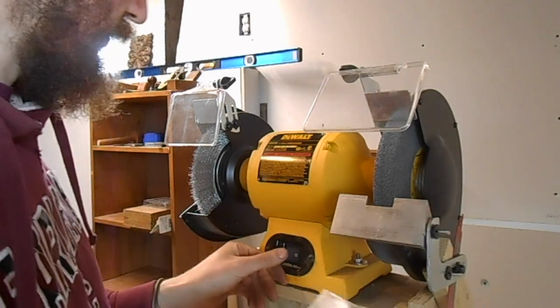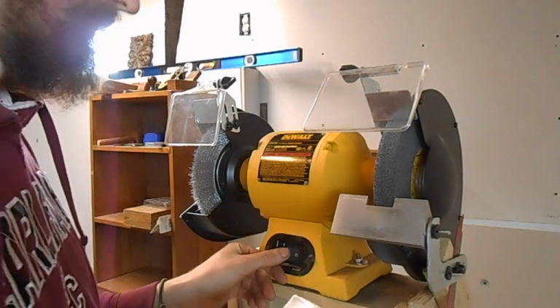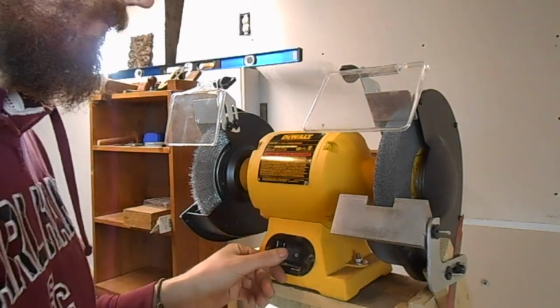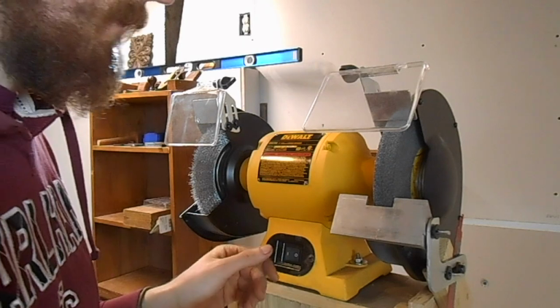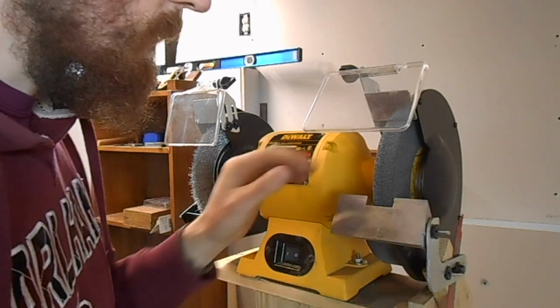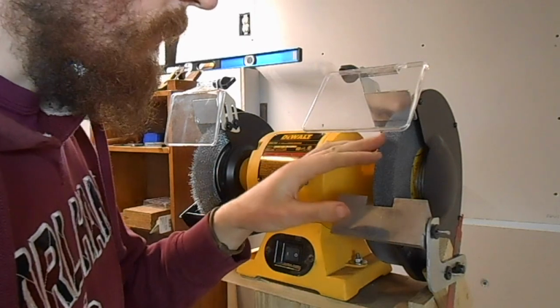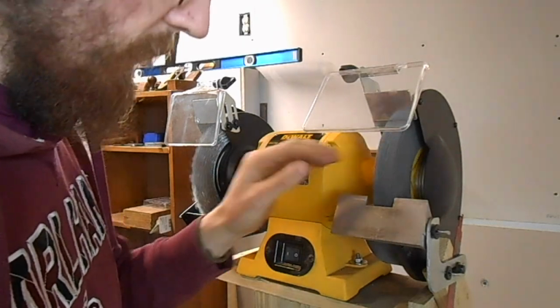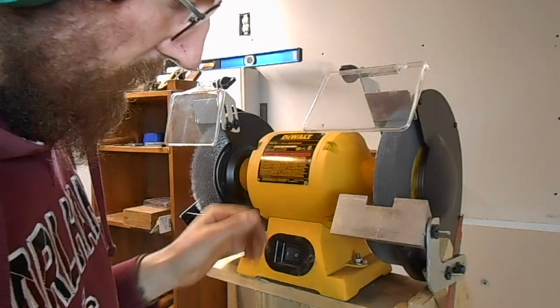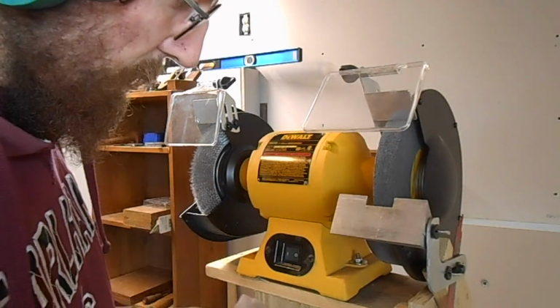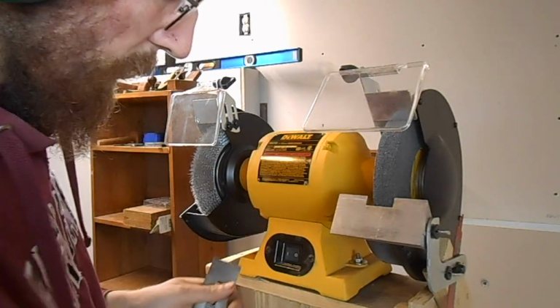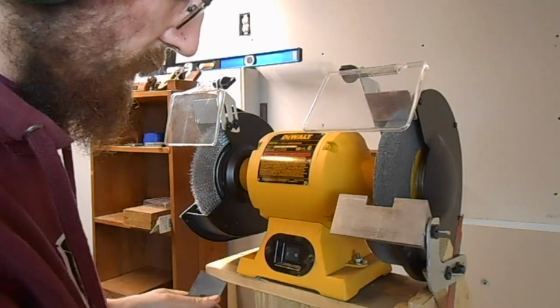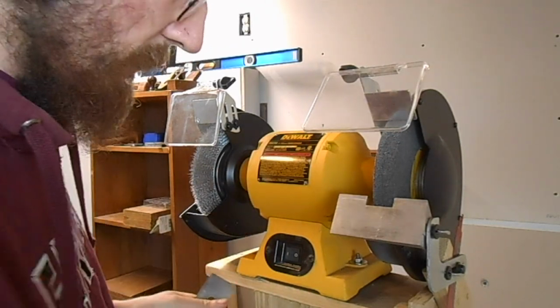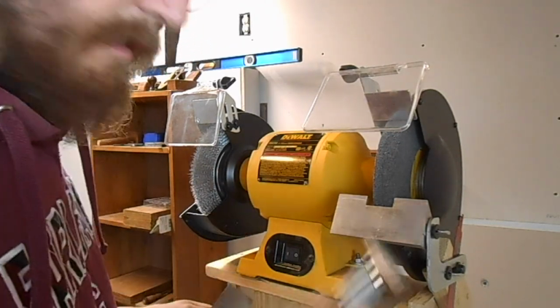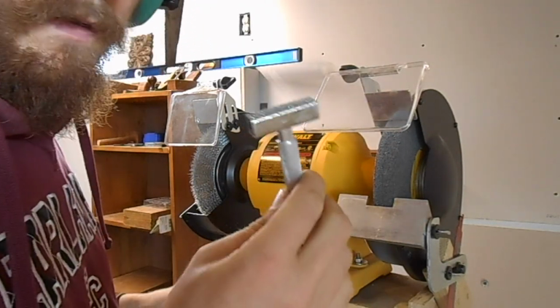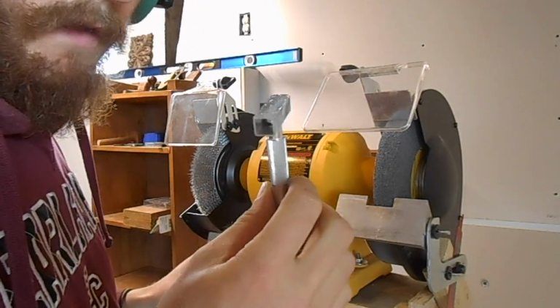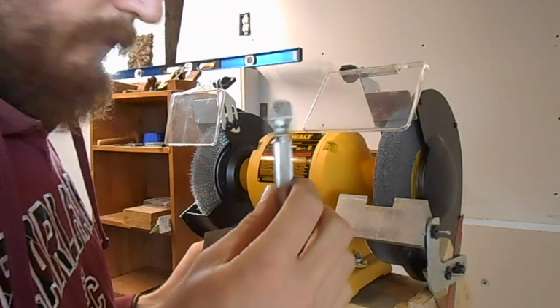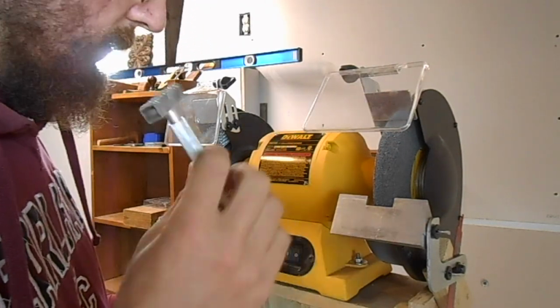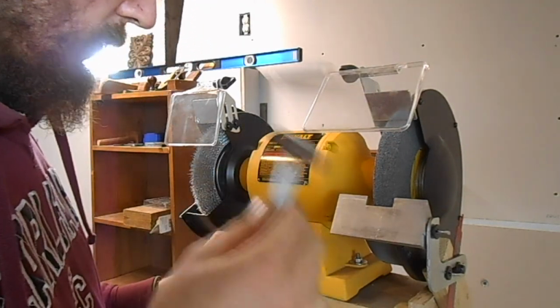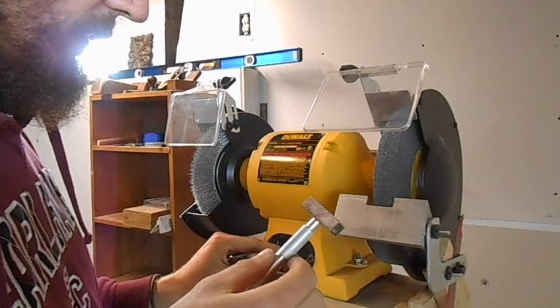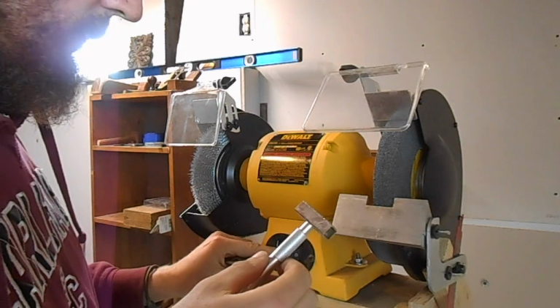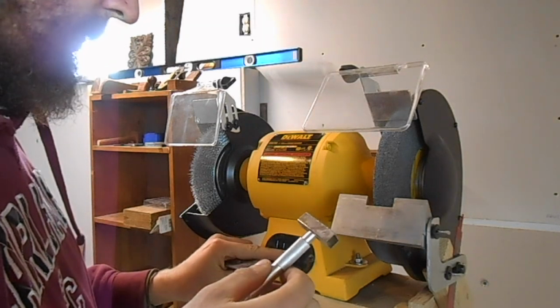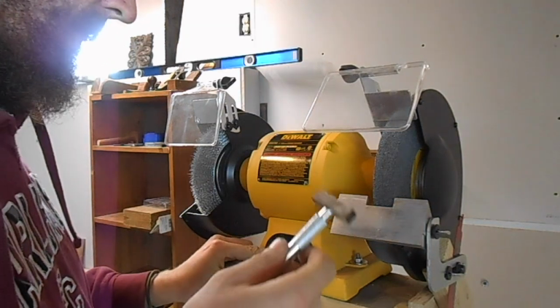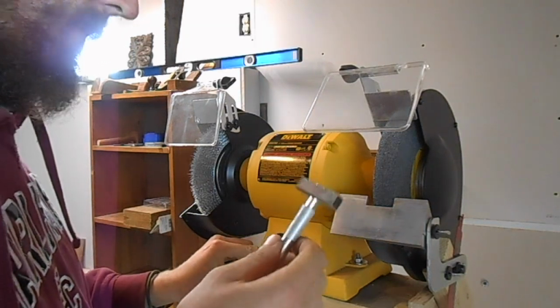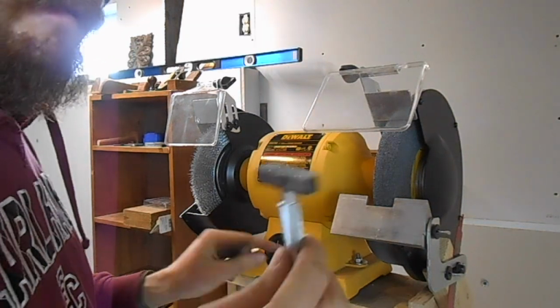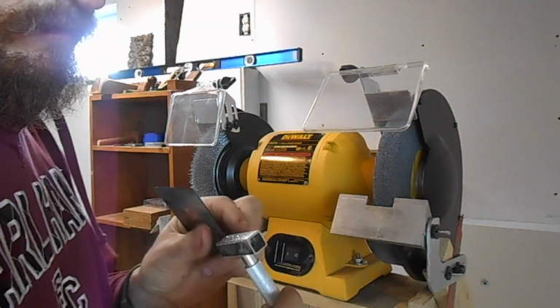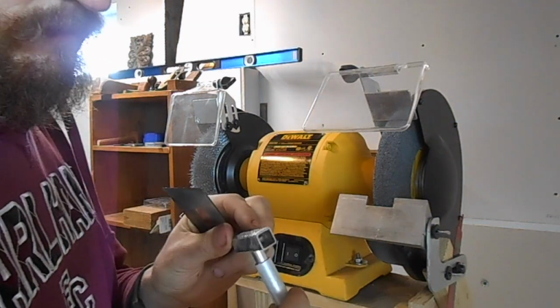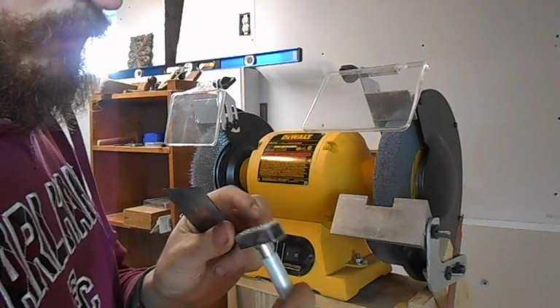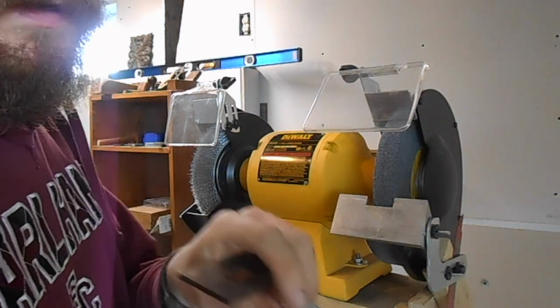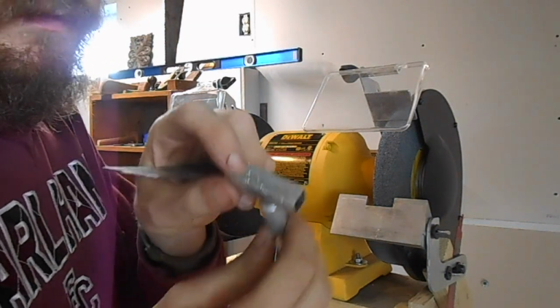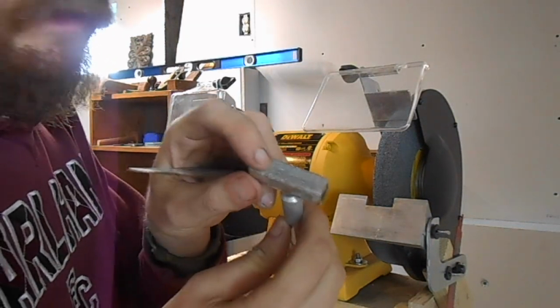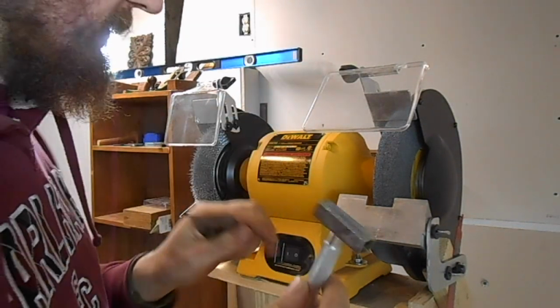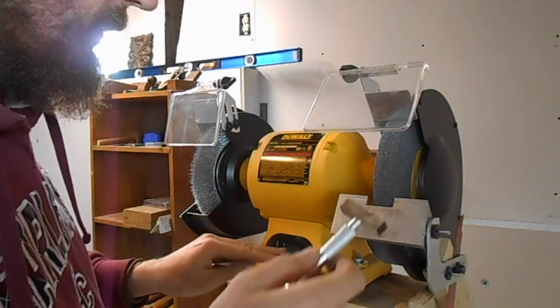Before I do anything with it, I'm going to dress it with this — this is a wheel dresser with little diamonds in the end.